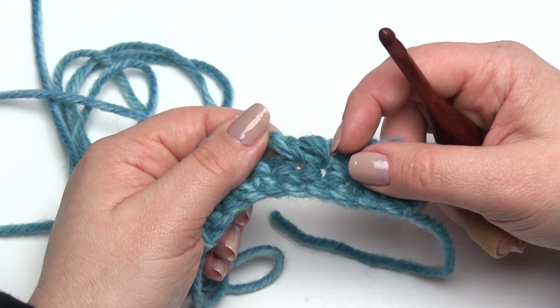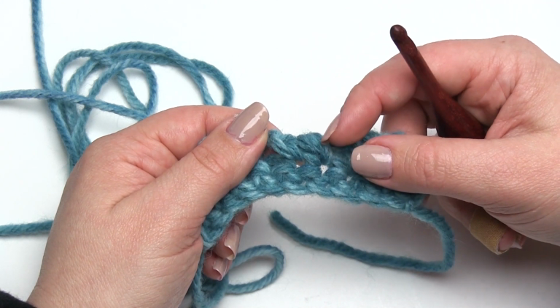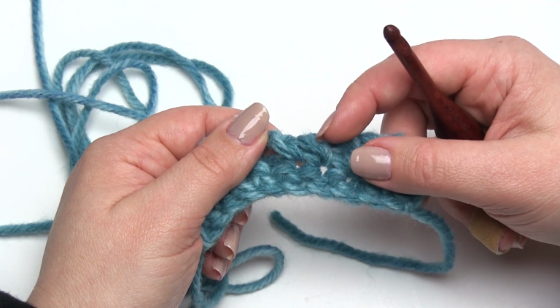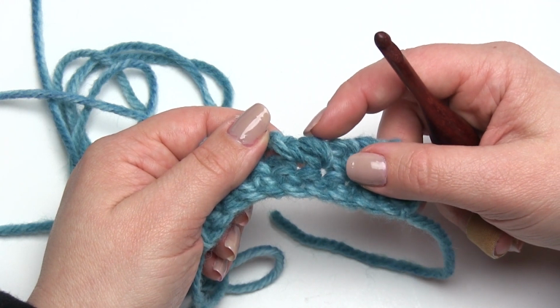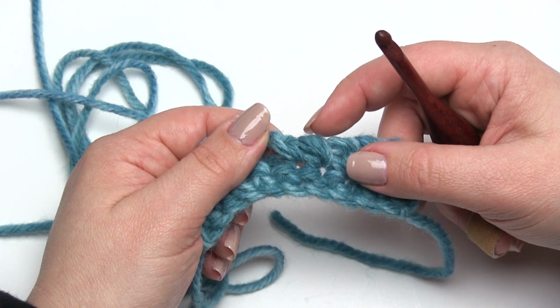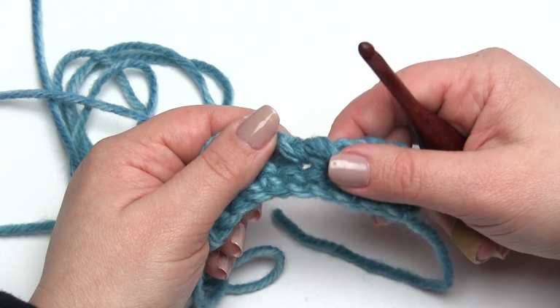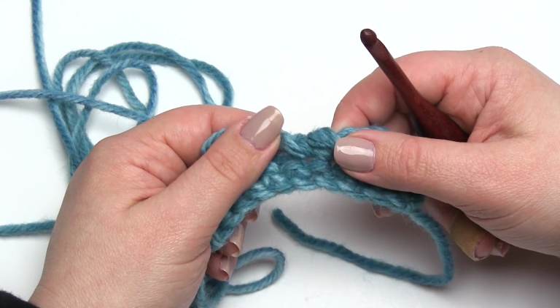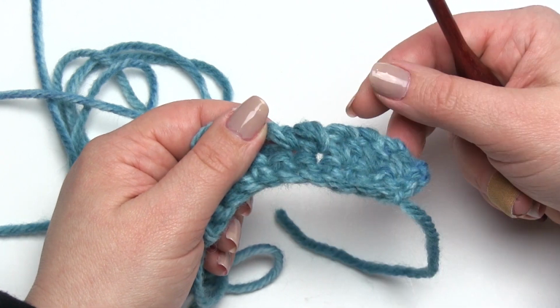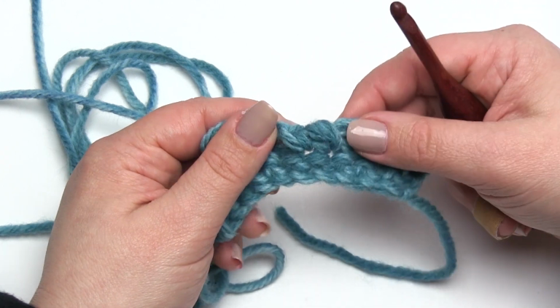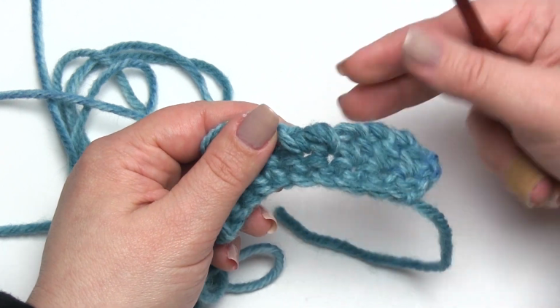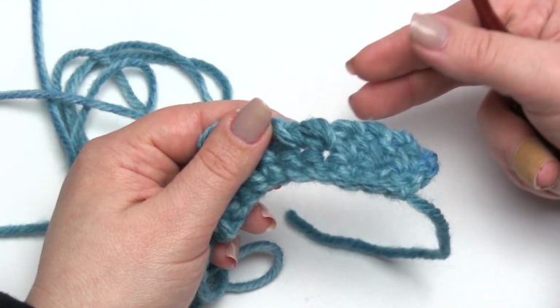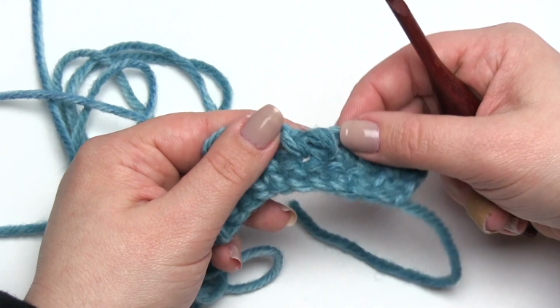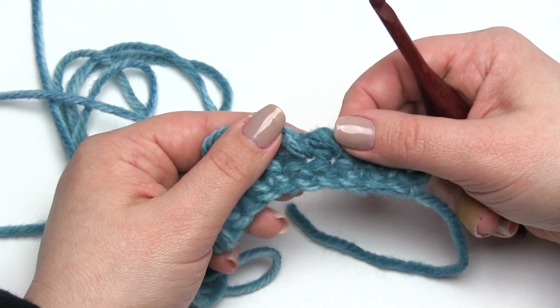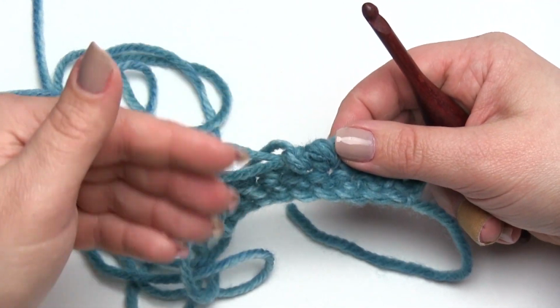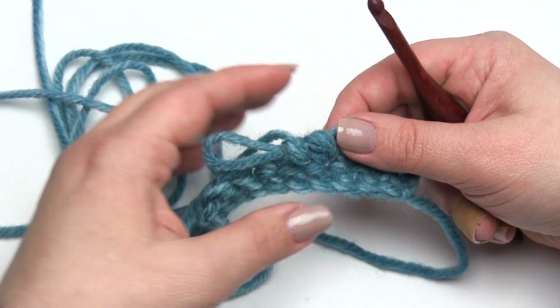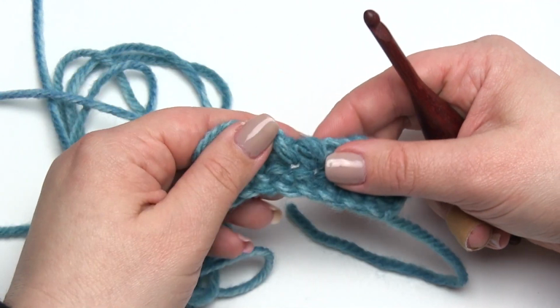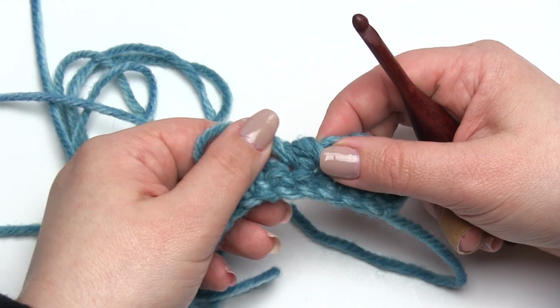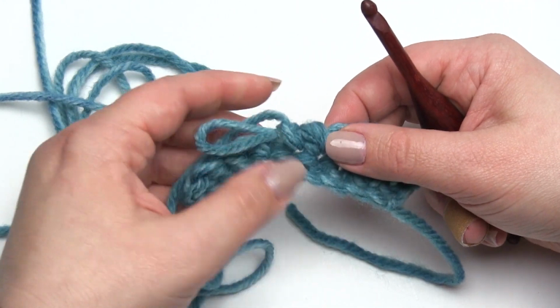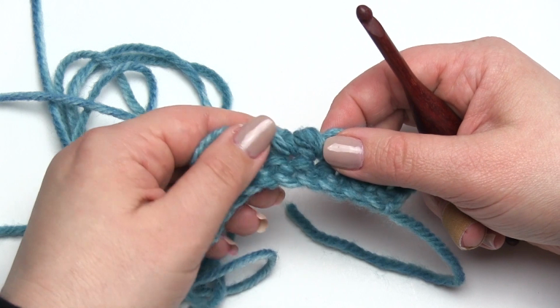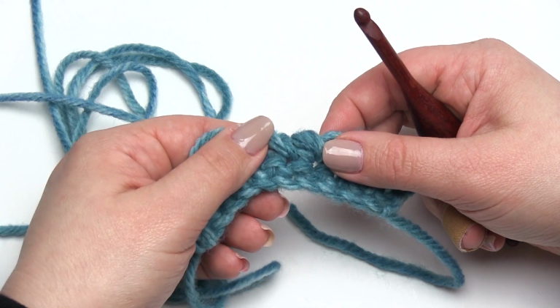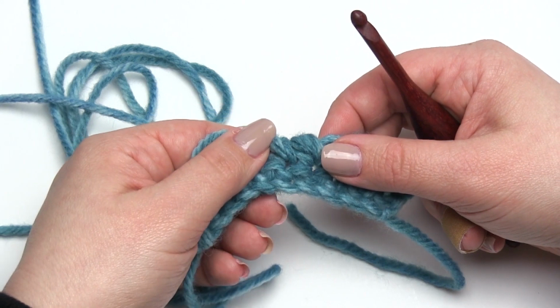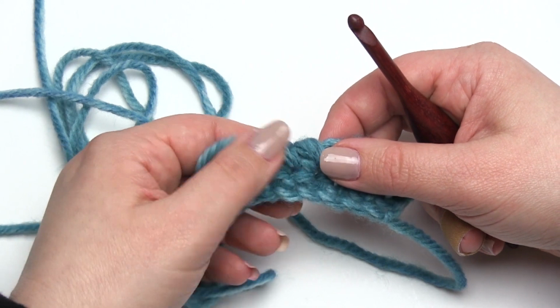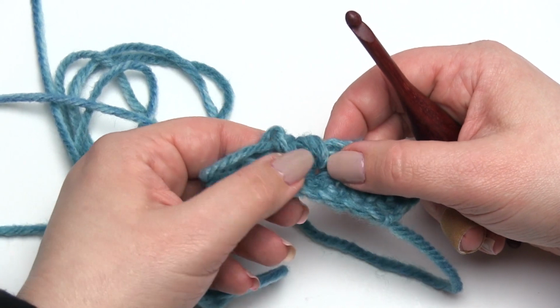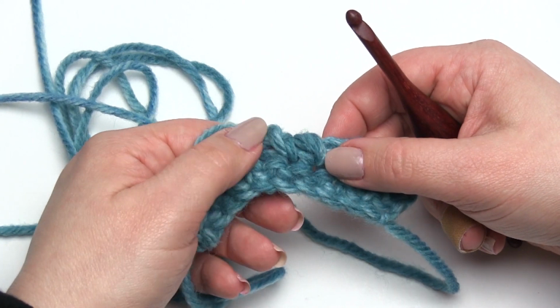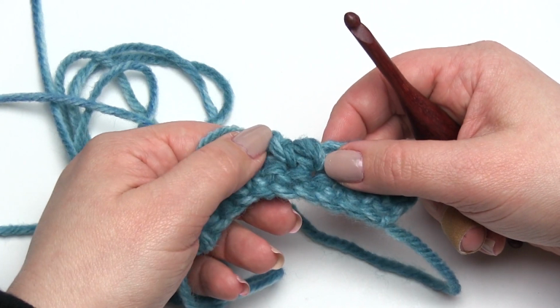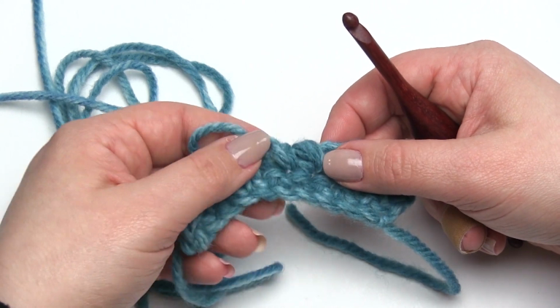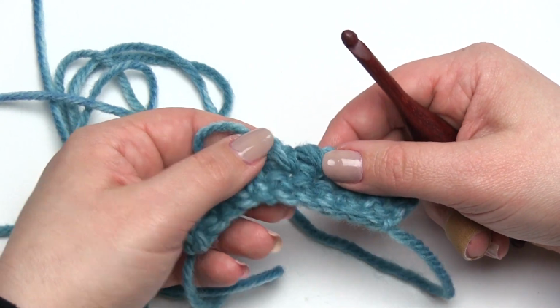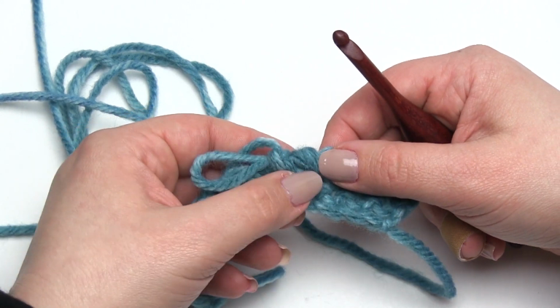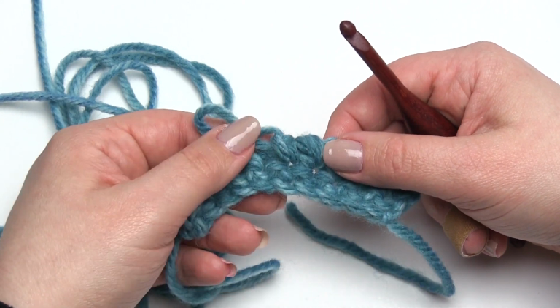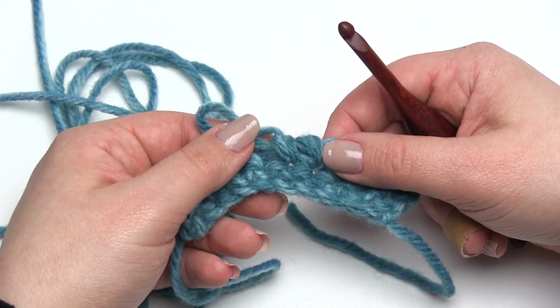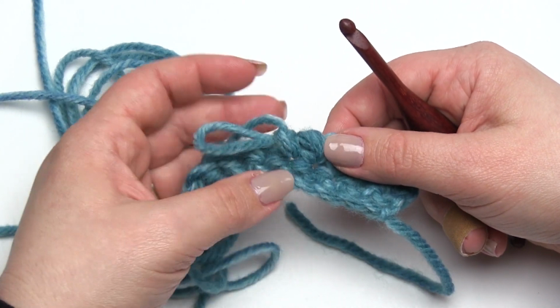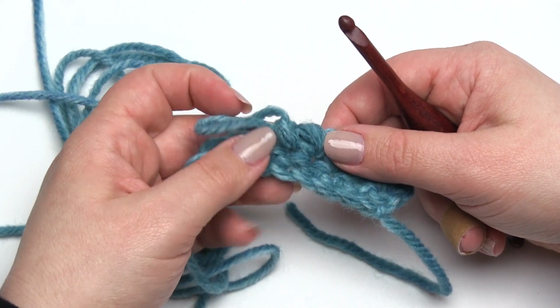So to me, doing a twisted half double crochet isn't something I would need to do, because I can get the same look with a single crochet and use a little bit less yarn — but you can certainly give it a try if you want.